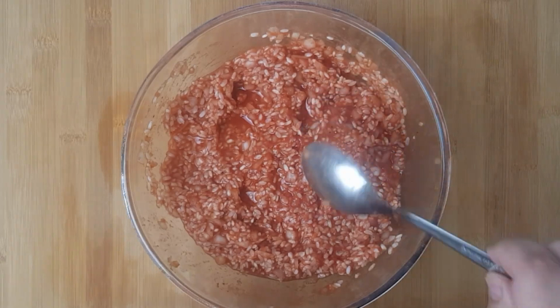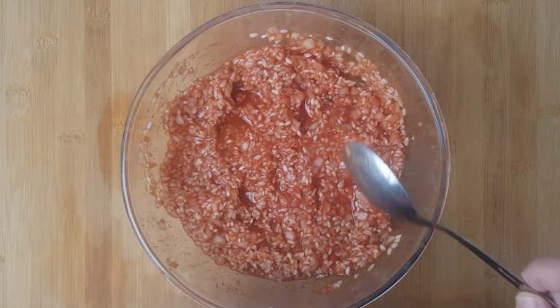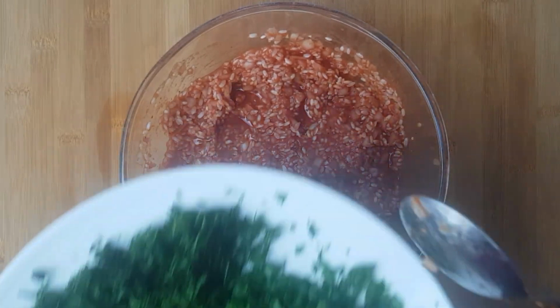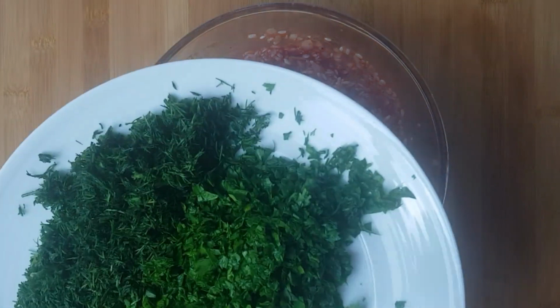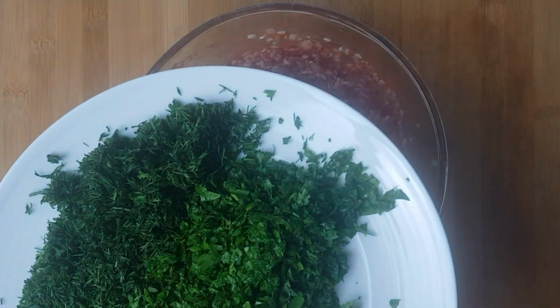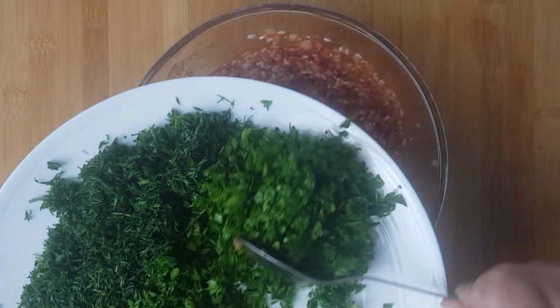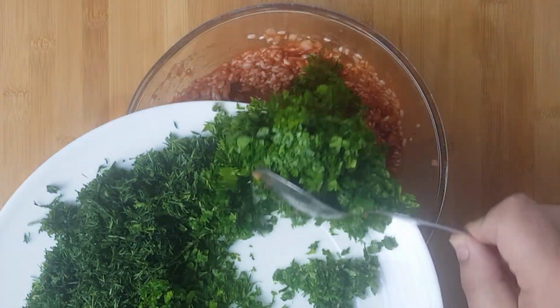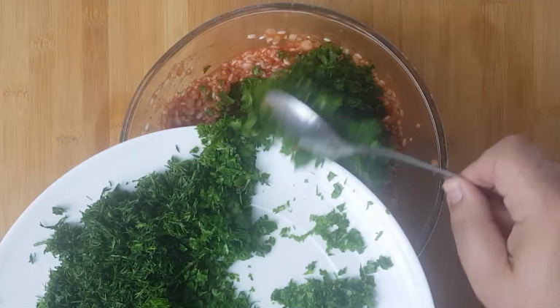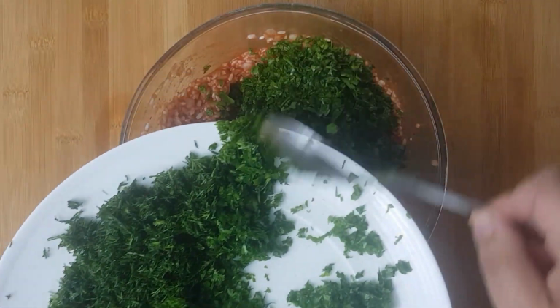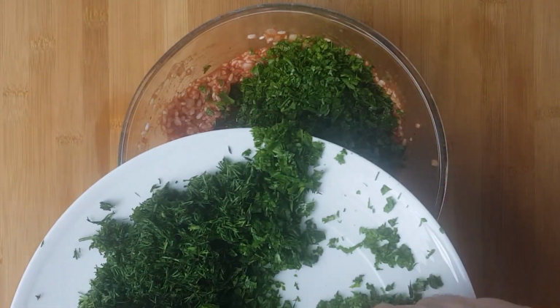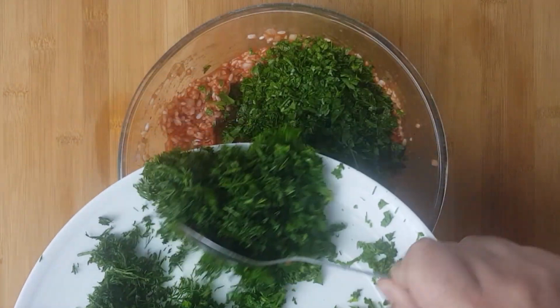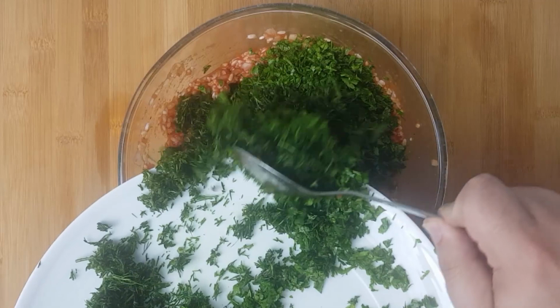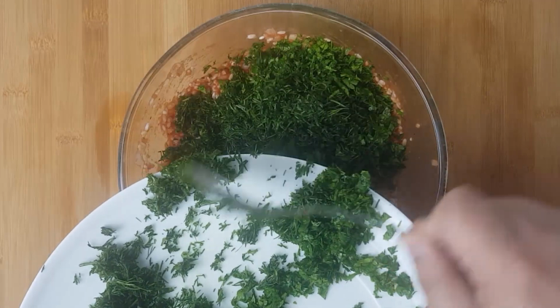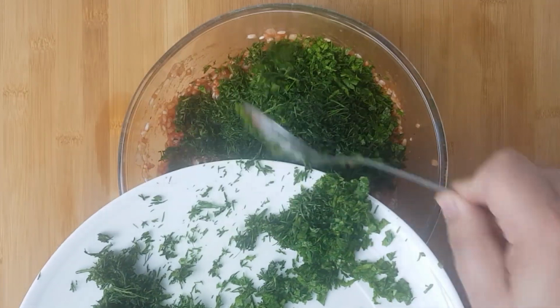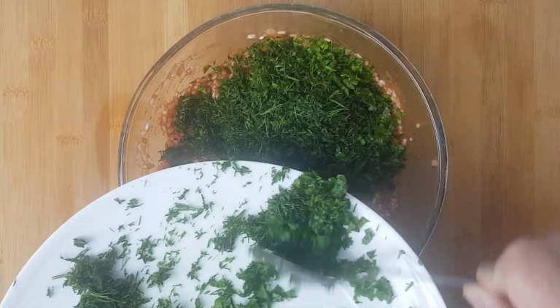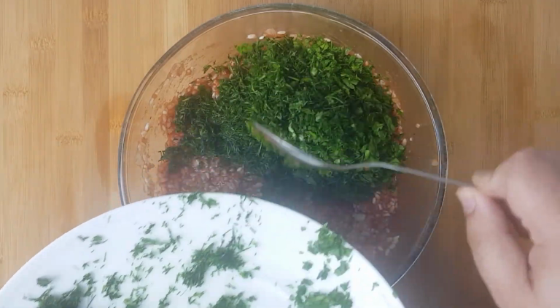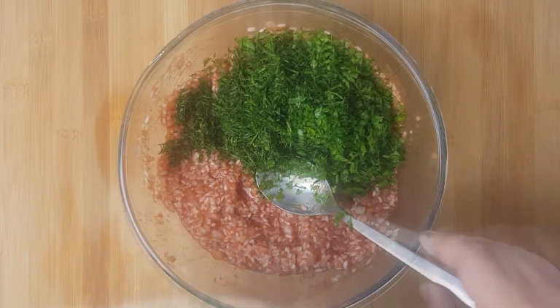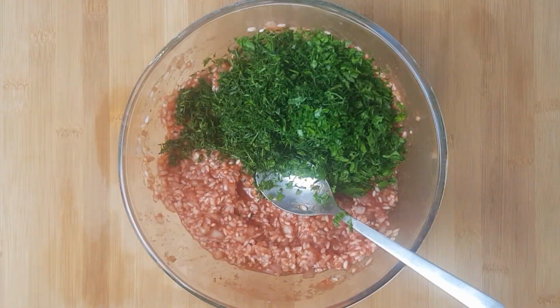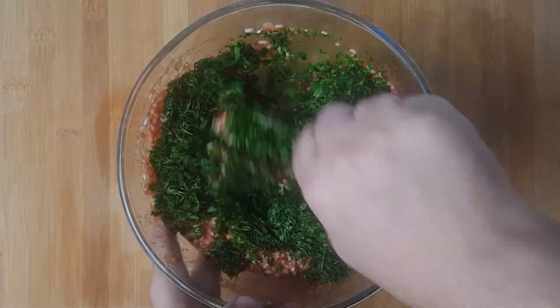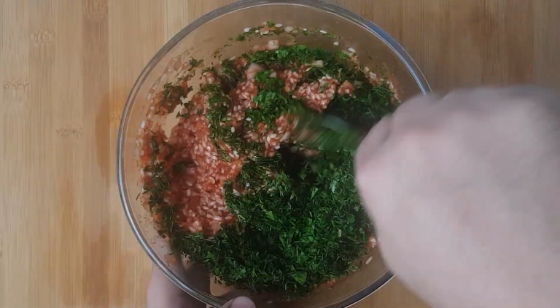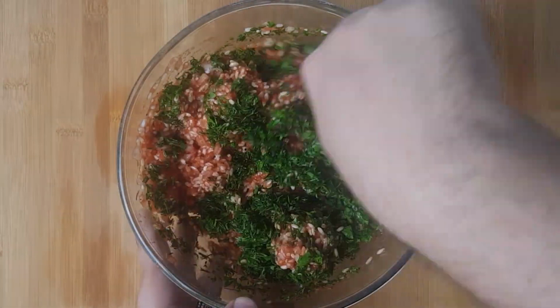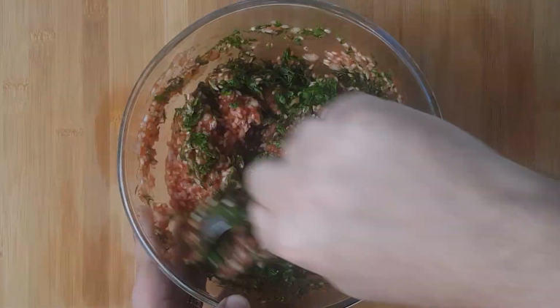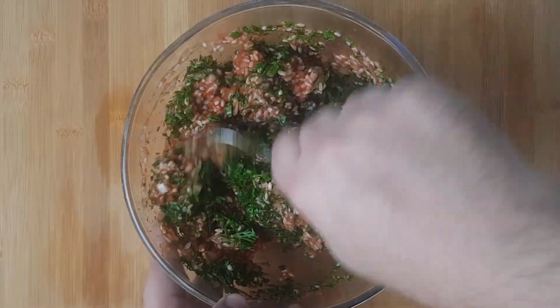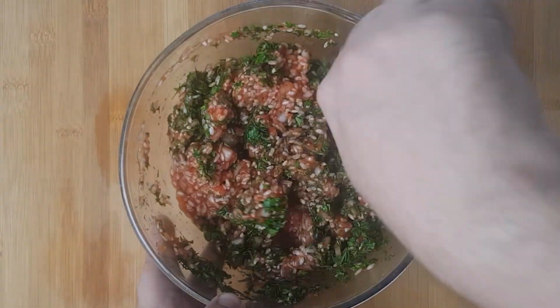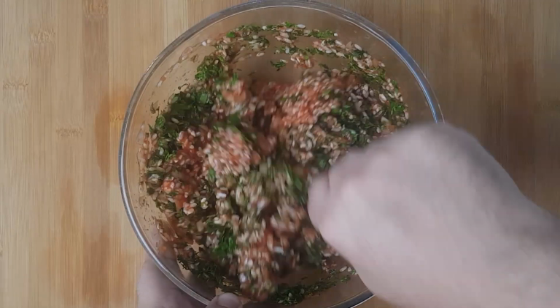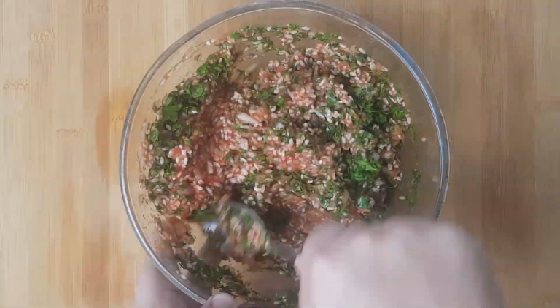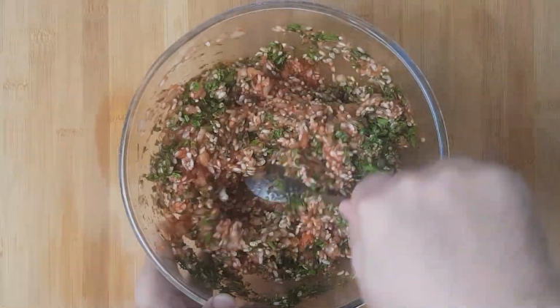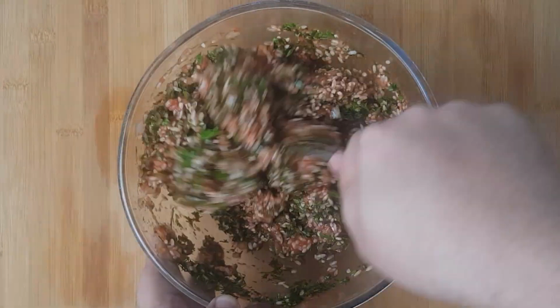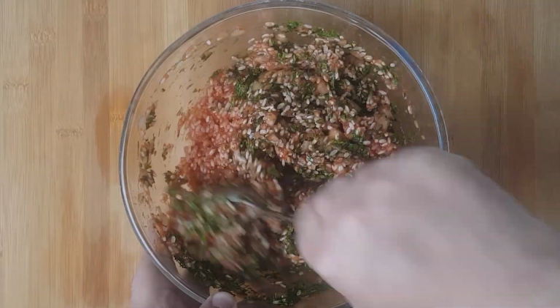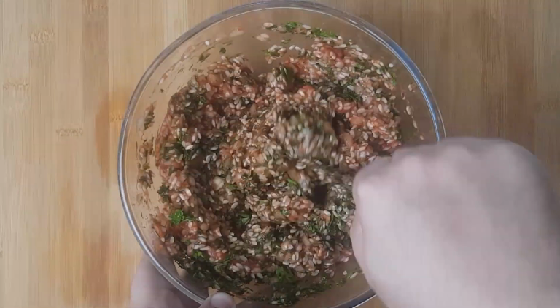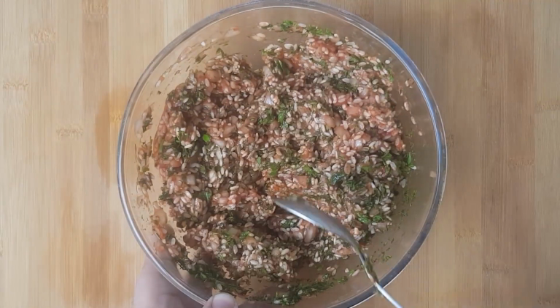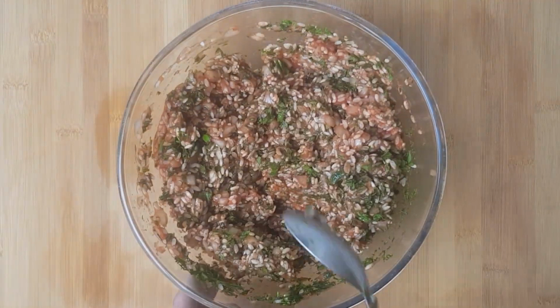Next you'll add the herbs. You need to add twice as much parsley as dill. Pour some in and mix it, then taste it once again. It should taste really herby — if the flavours aren't obvious then add more in.